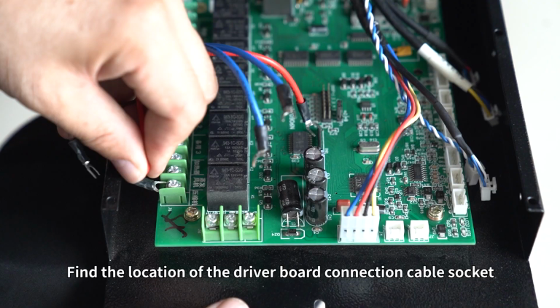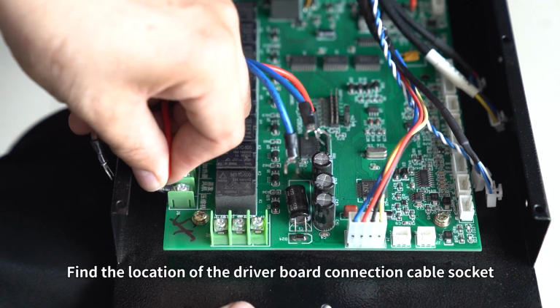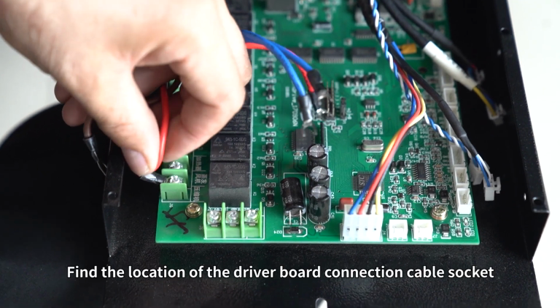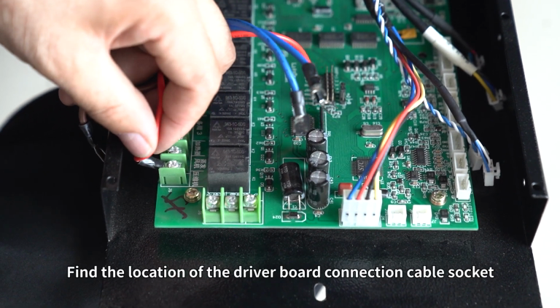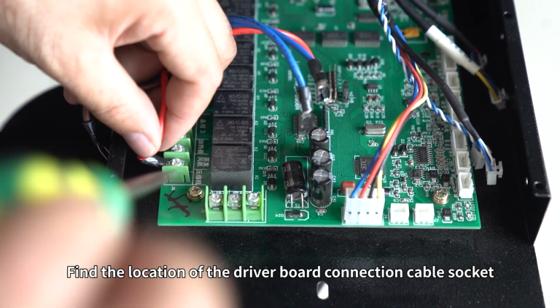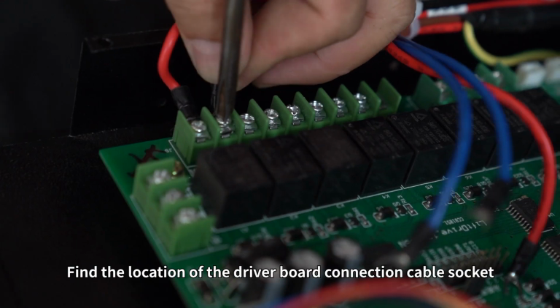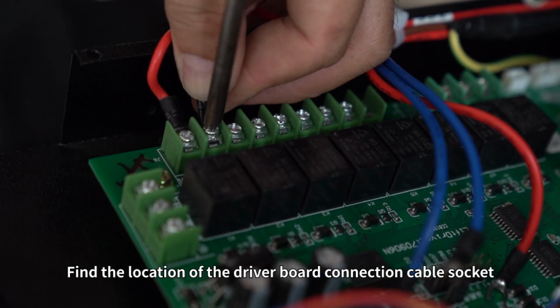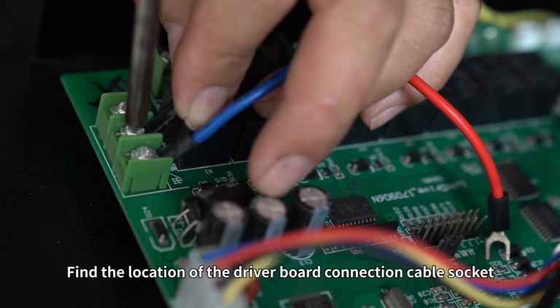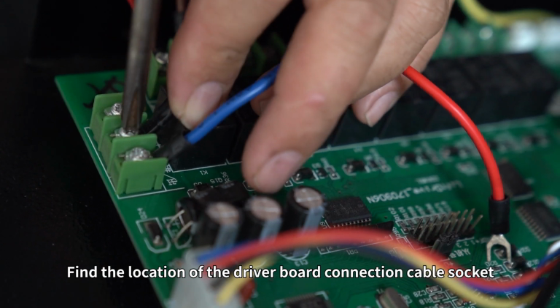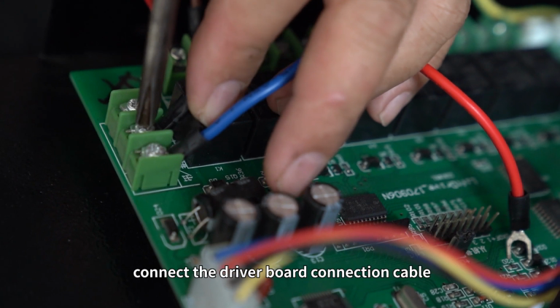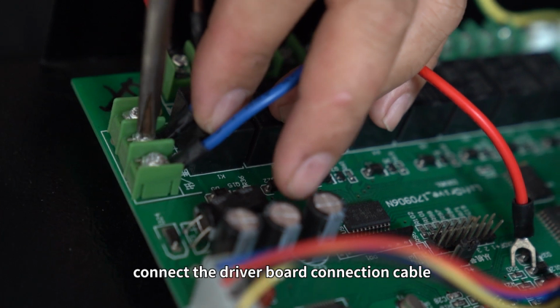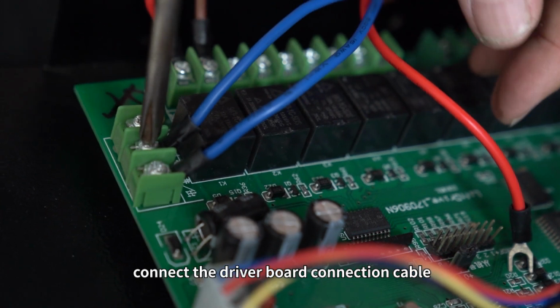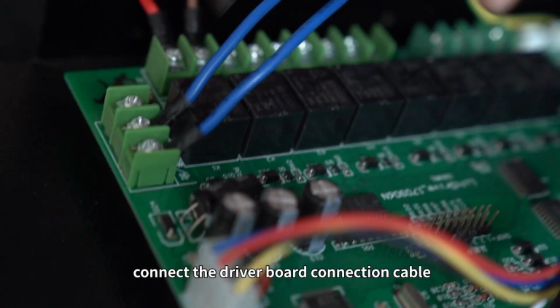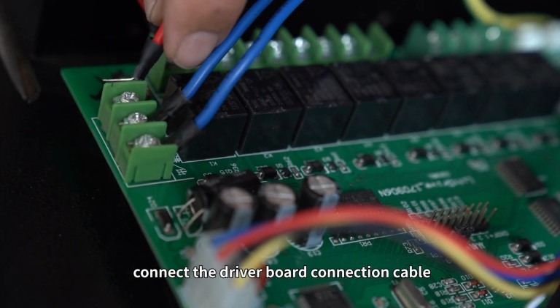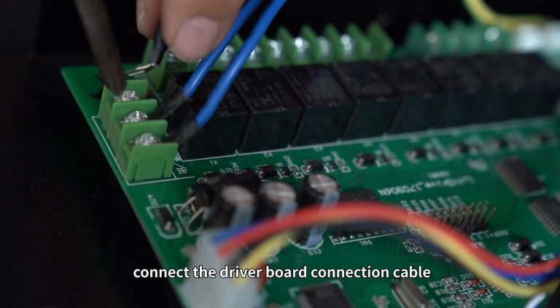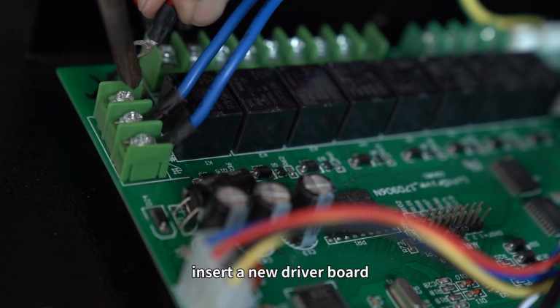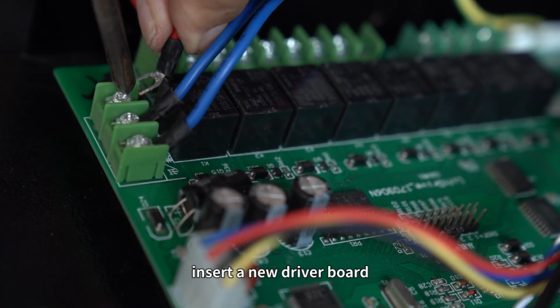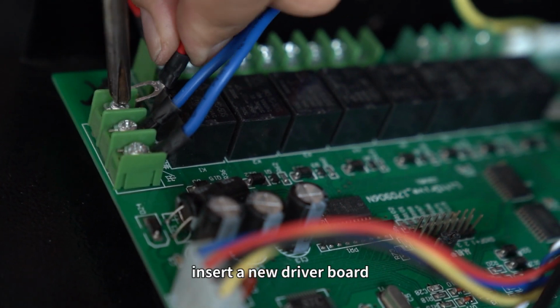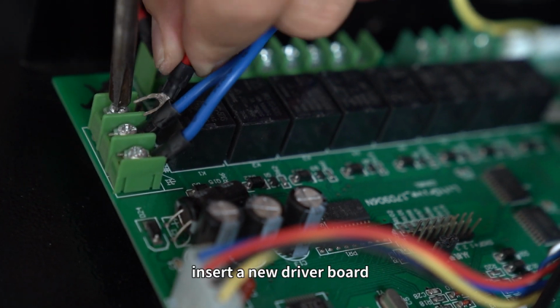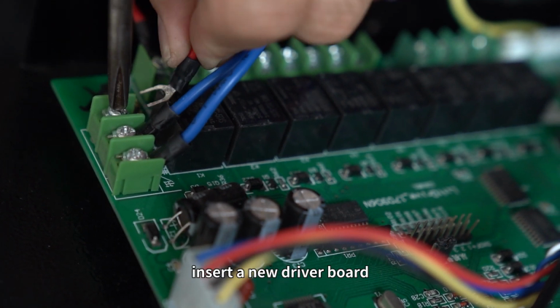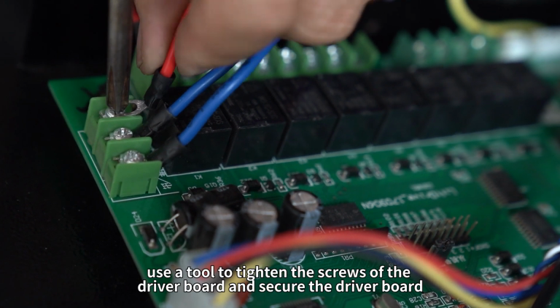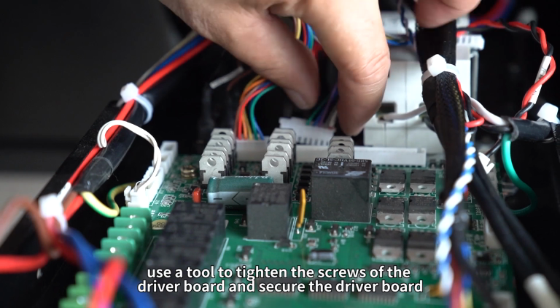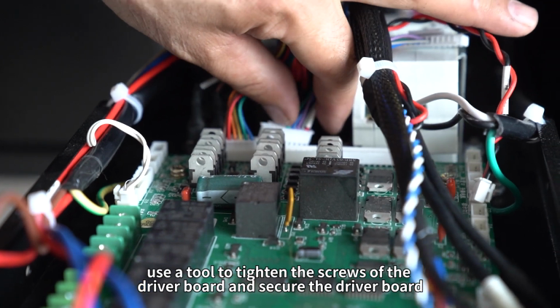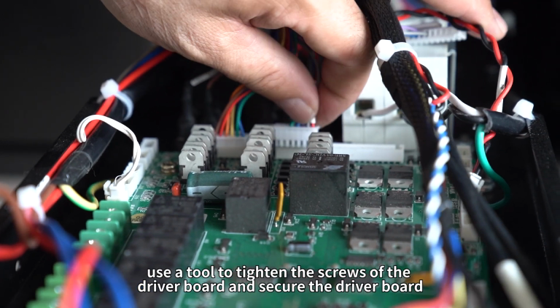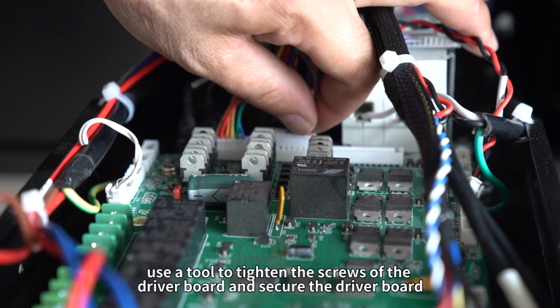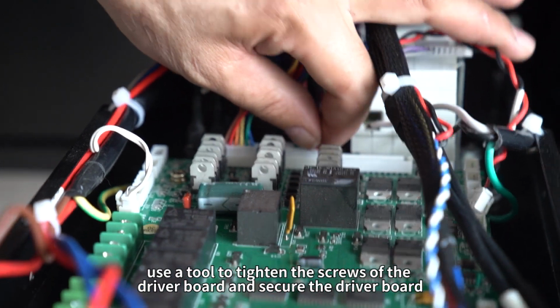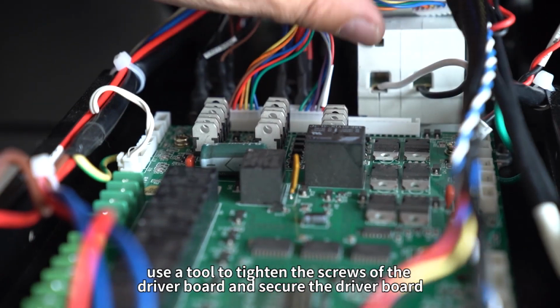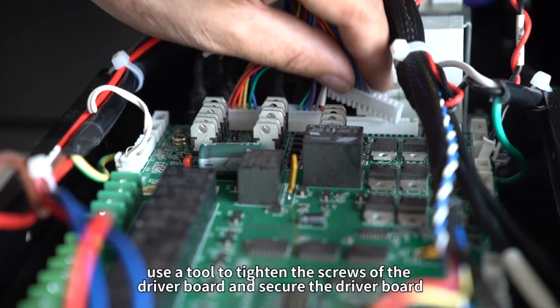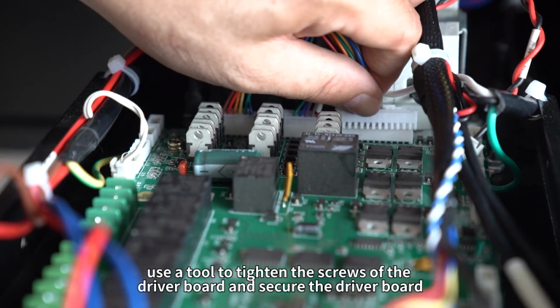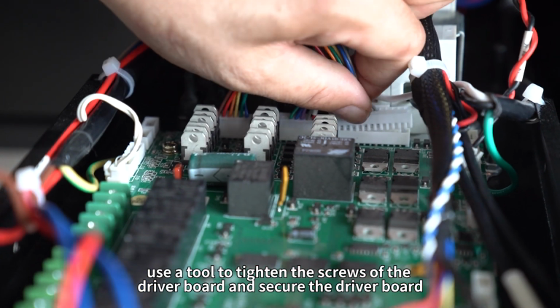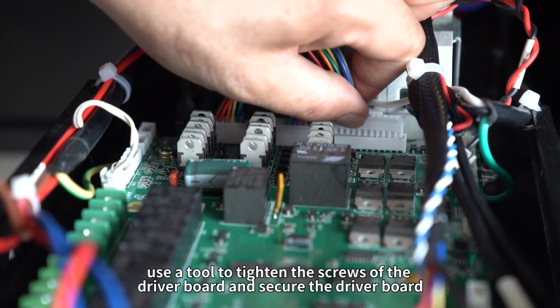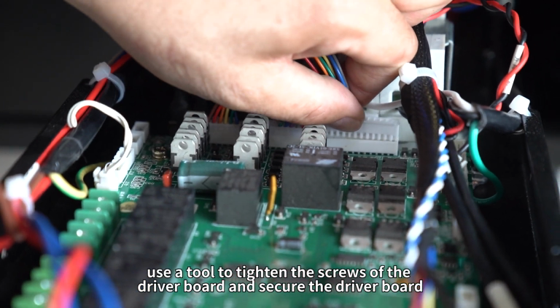Find the location of the driver board connection cable socket. Connect the driver board connection cable. Insert a new driver board. Use a tool to tighten the screws of the driver board and secure it.